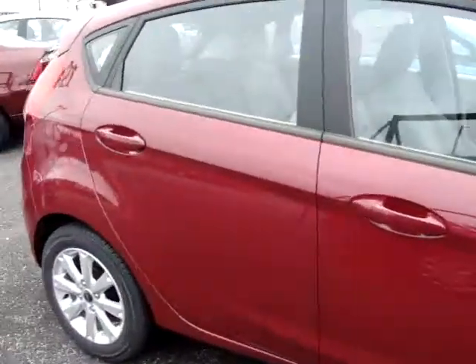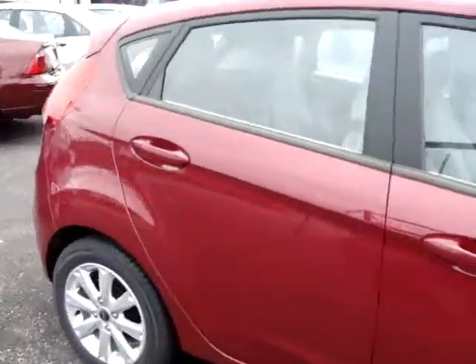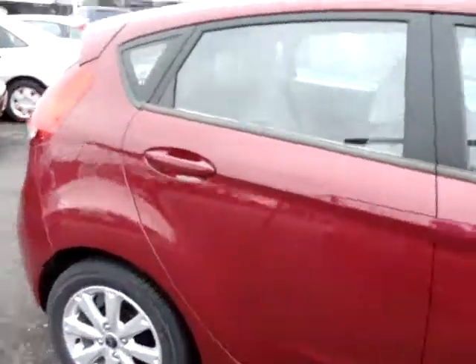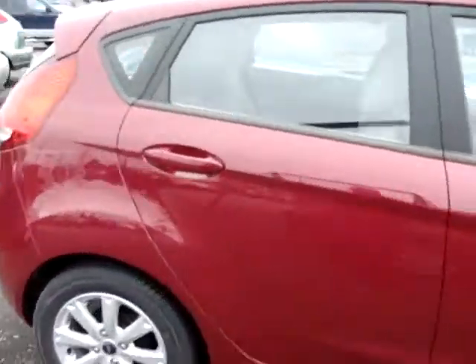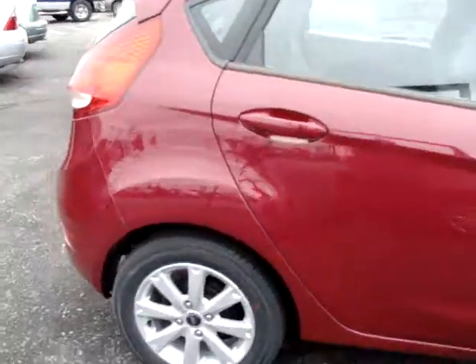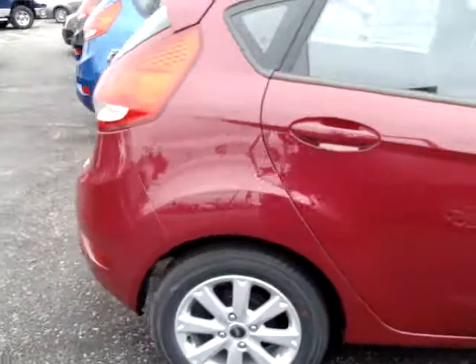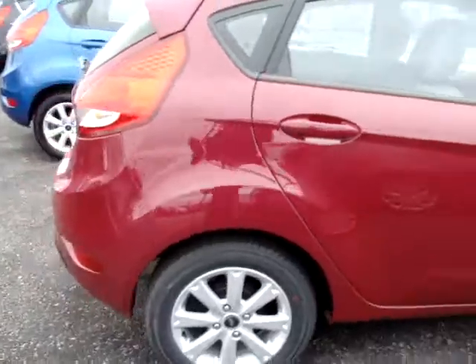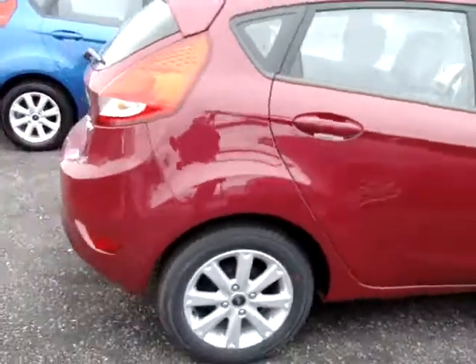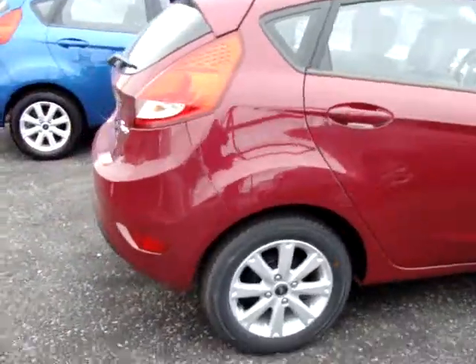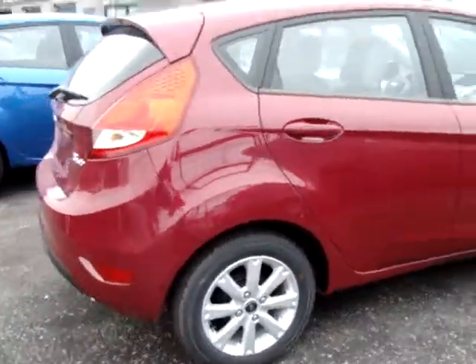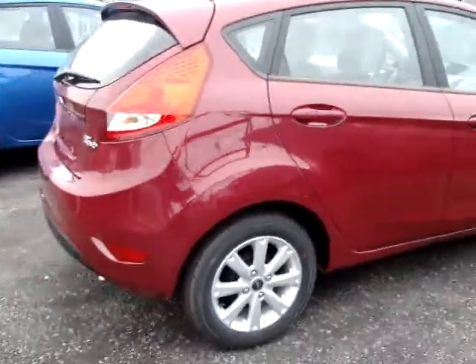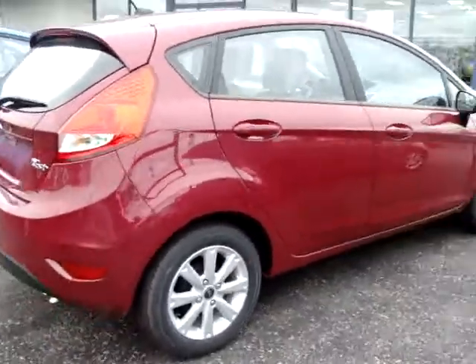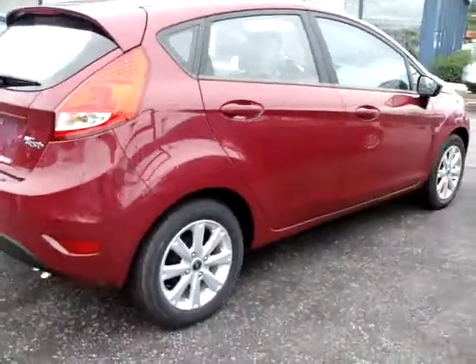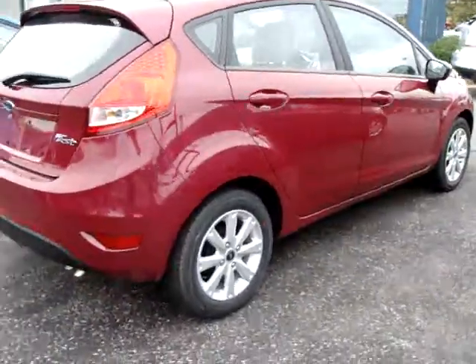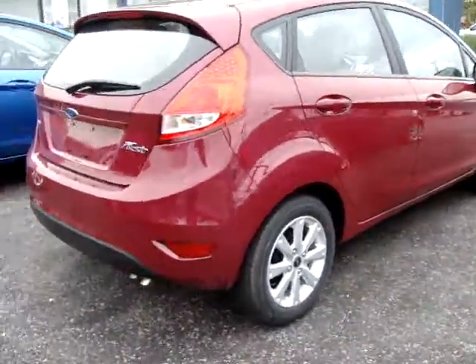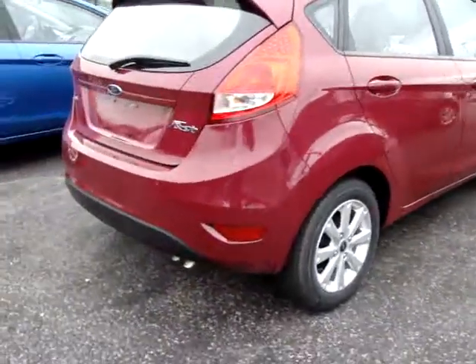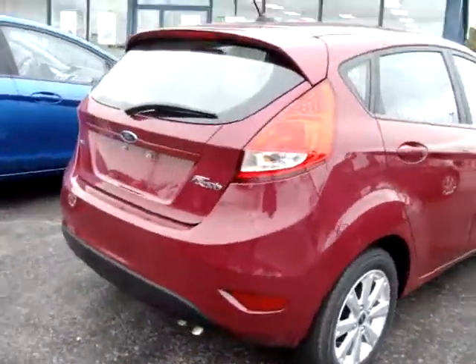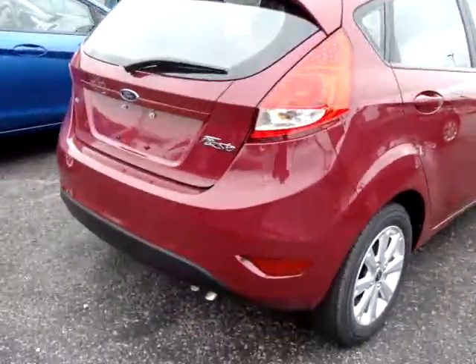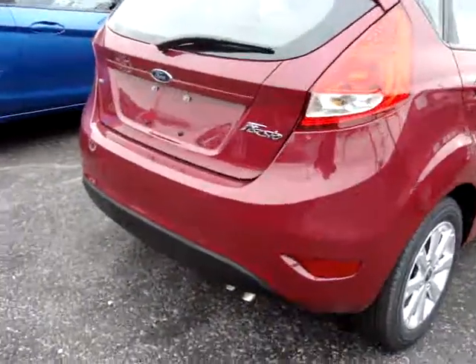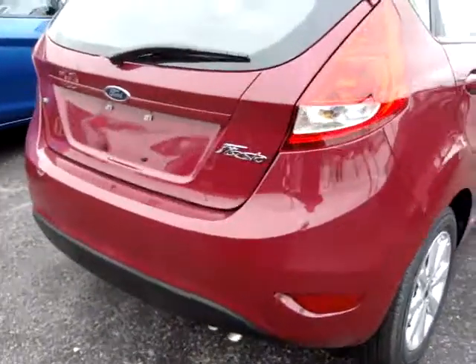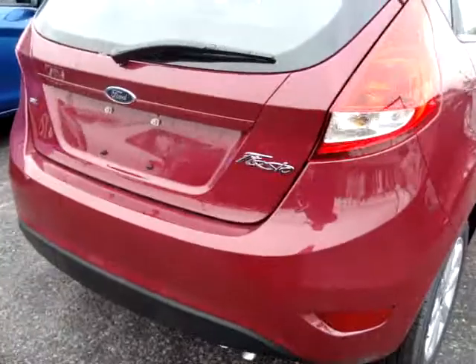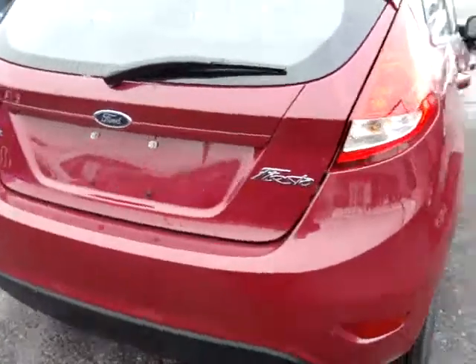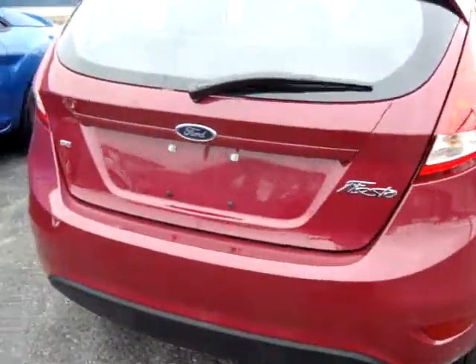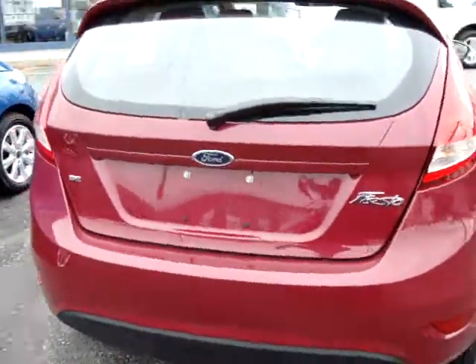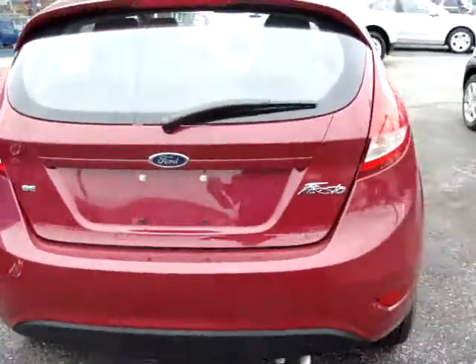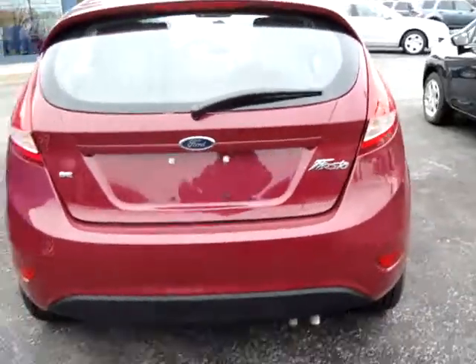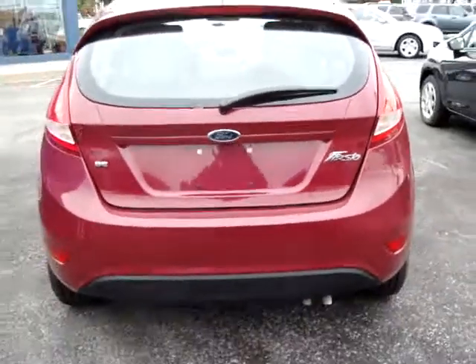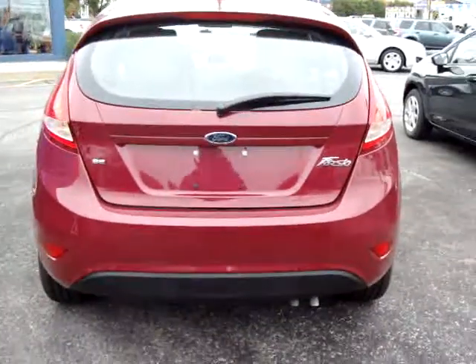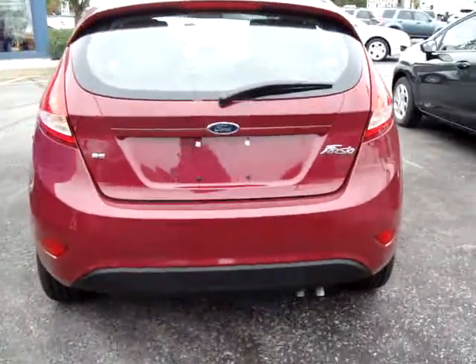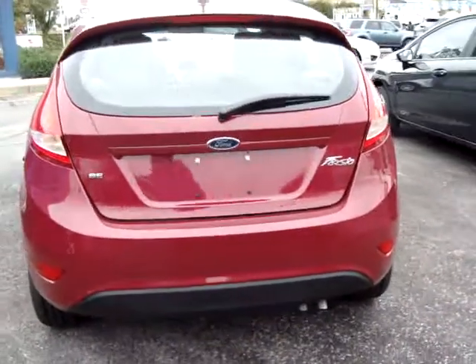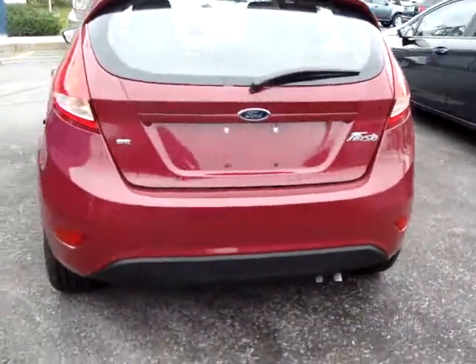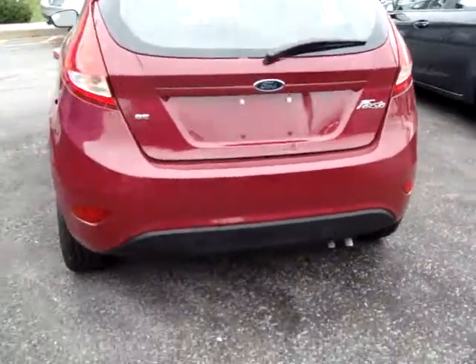The exterior color is Majesta, which is like a purplish pink. The interior color is a beige. Automatic transmission. This is a four-door, five-passenger vehicle.